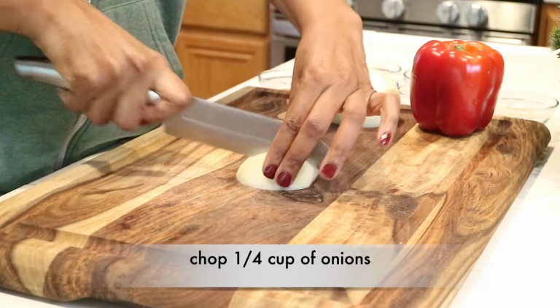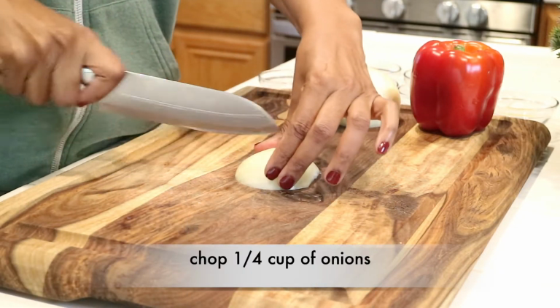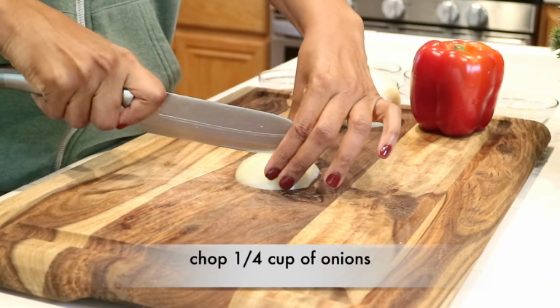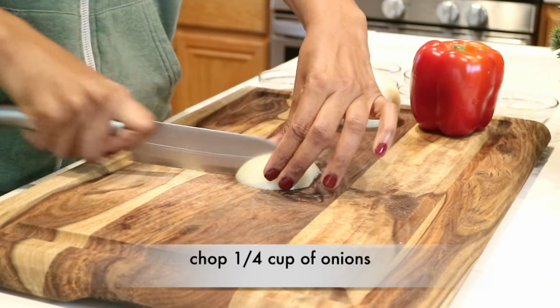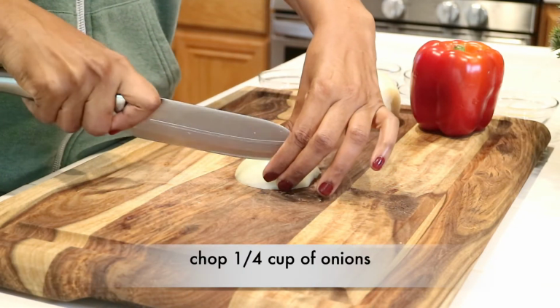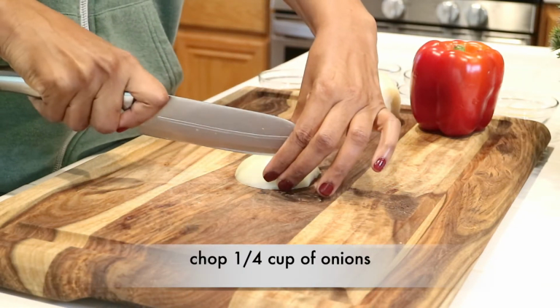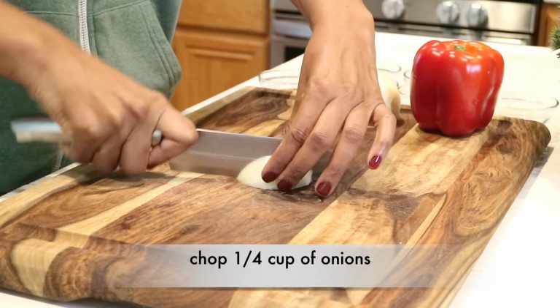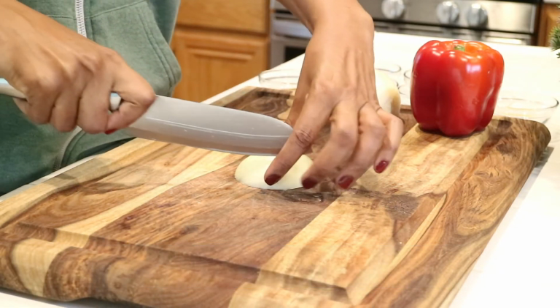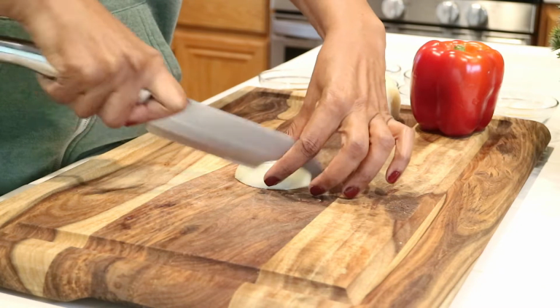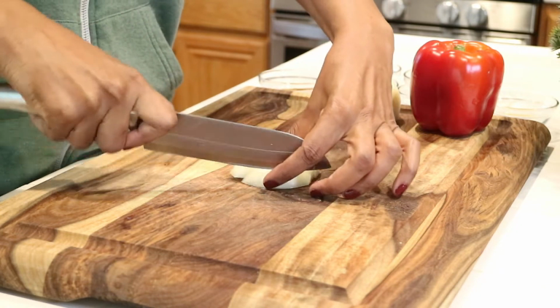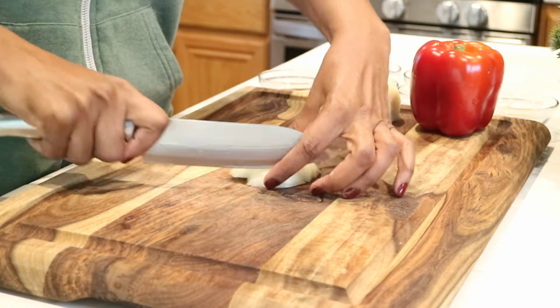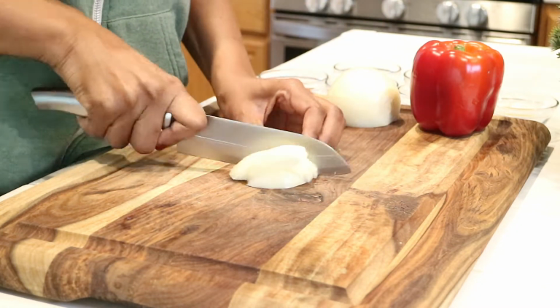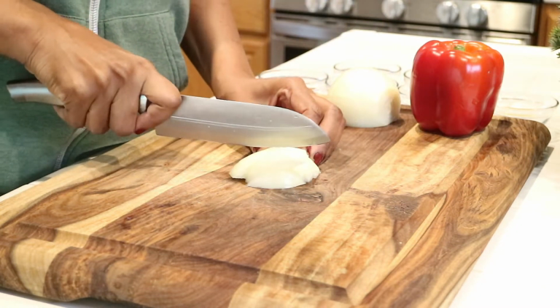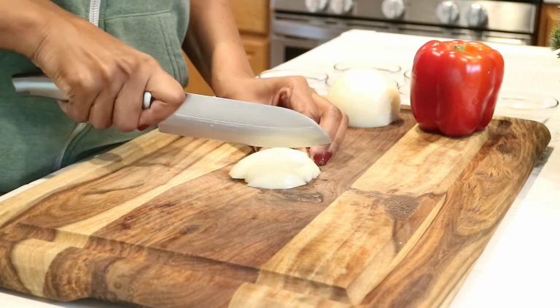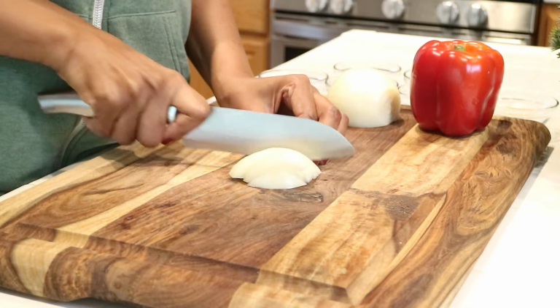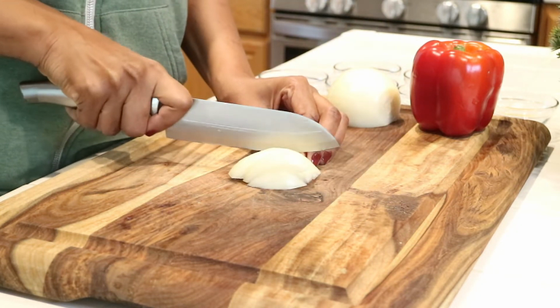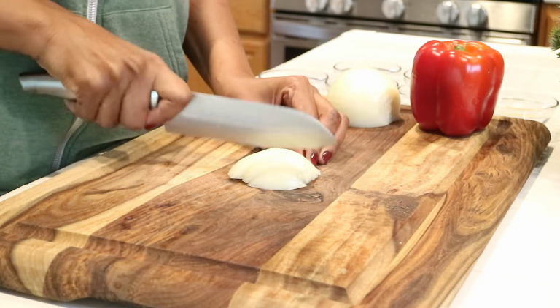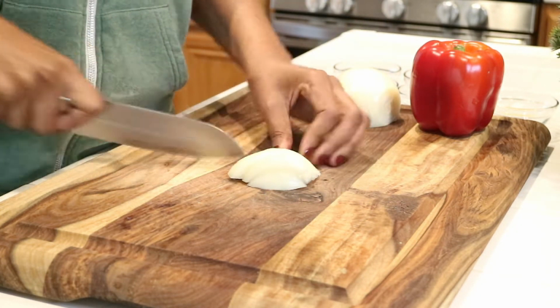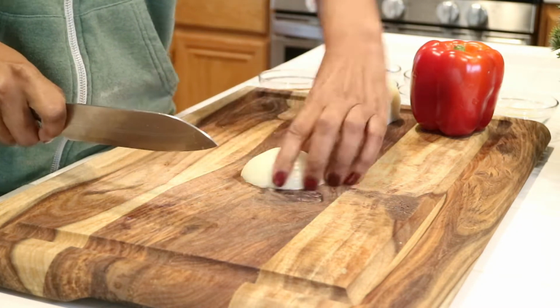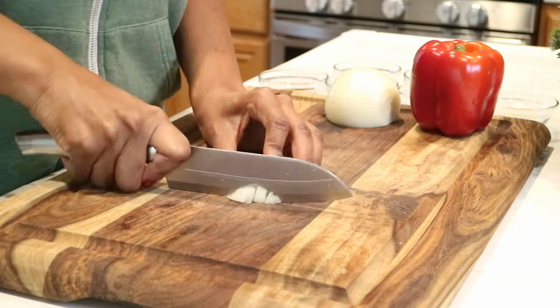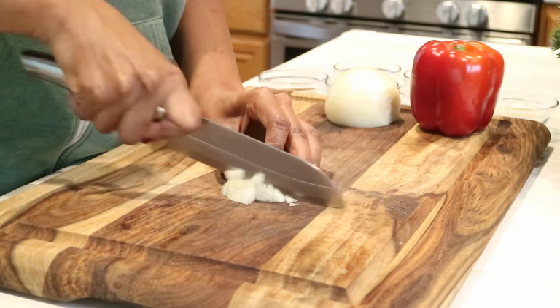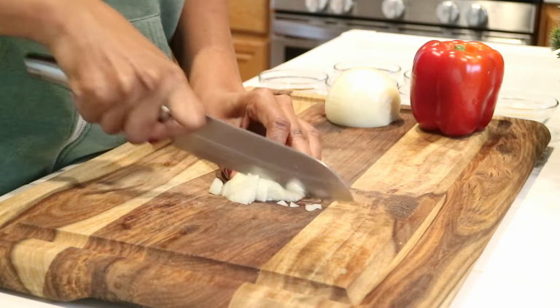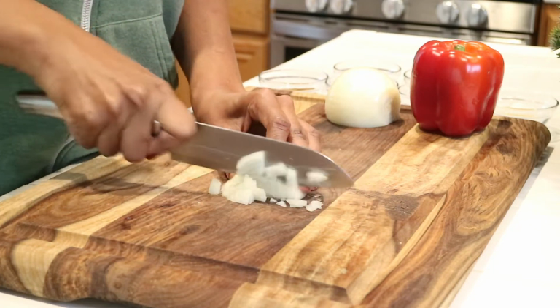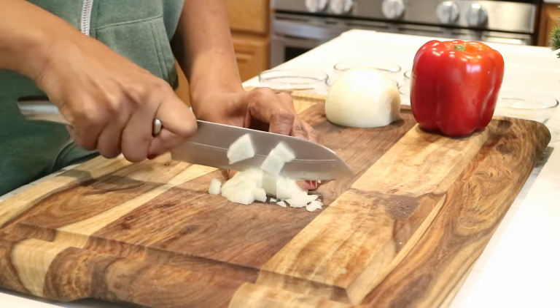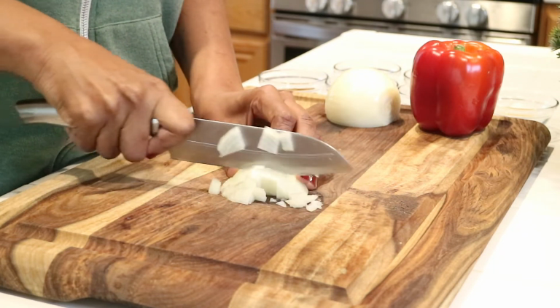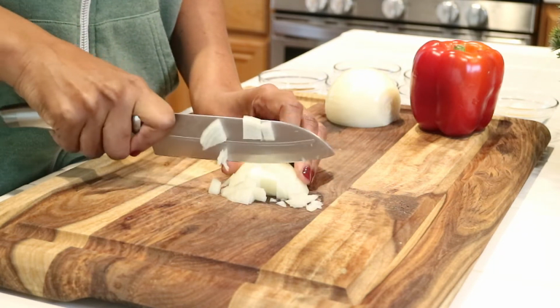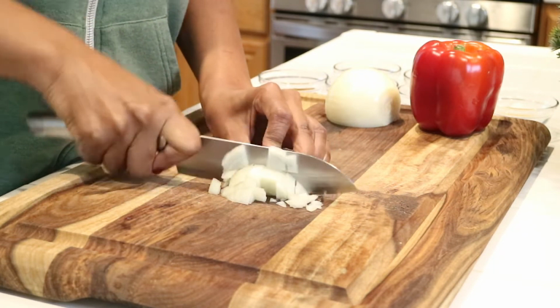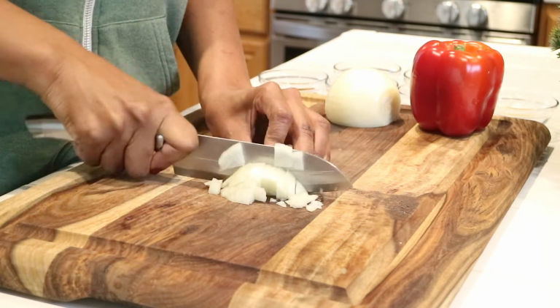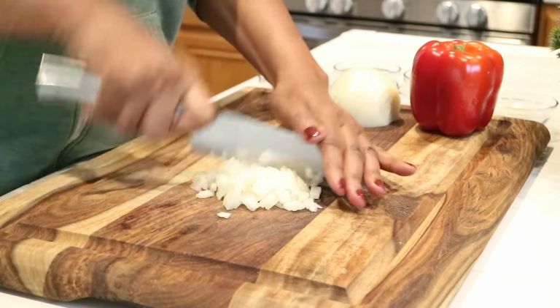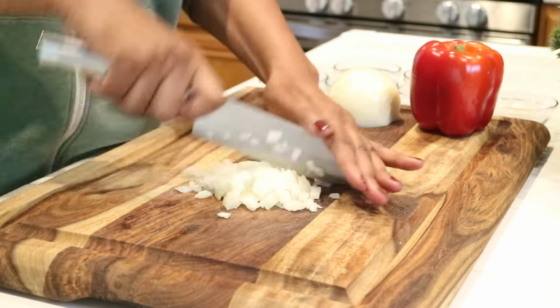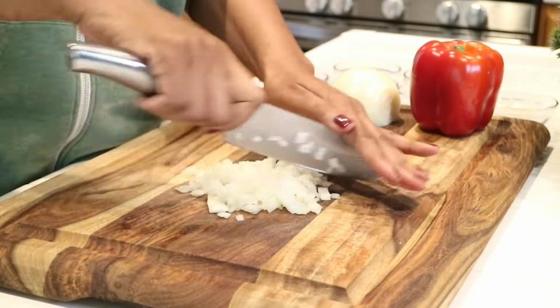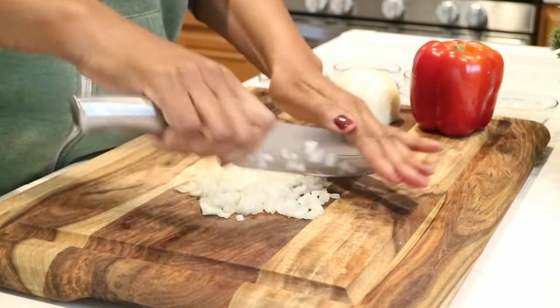I'm going to go ahead and chop a fourth of a cup of onions. What I love about this recipe is that you do not need a whole lot of ingredients — just a couple of simple ingredients that you probably already have in your refrigerator. I'm just going to take a knife and run it through this onion.